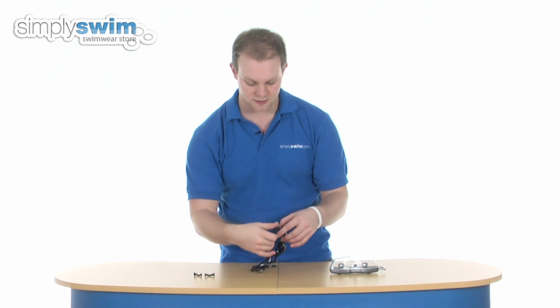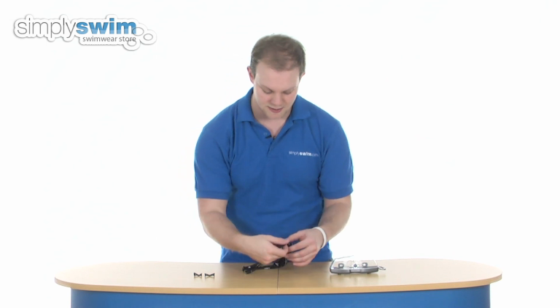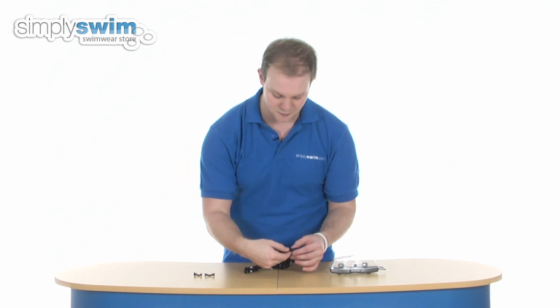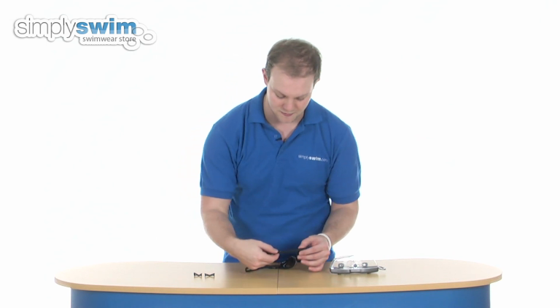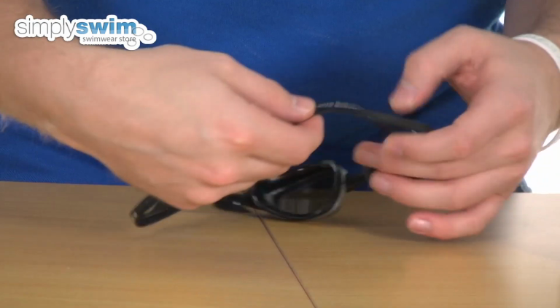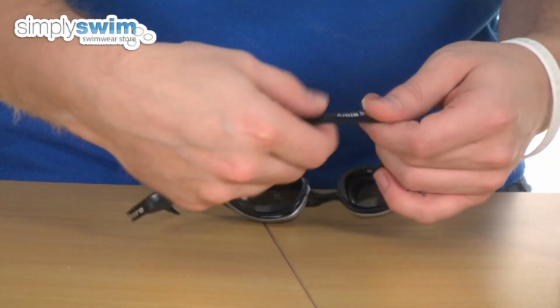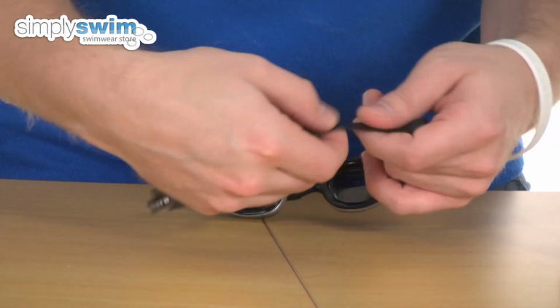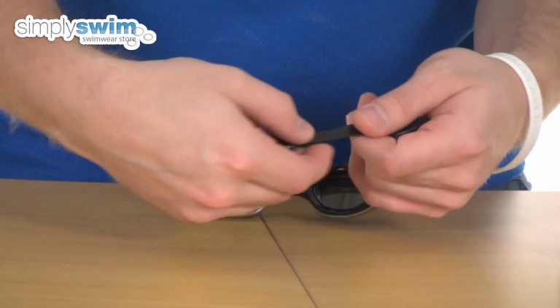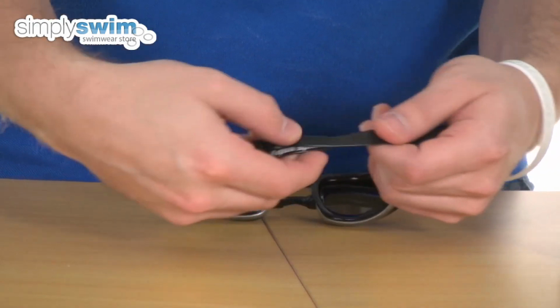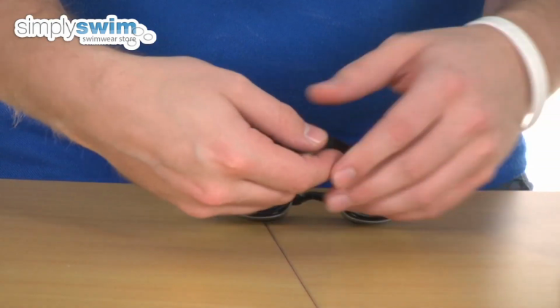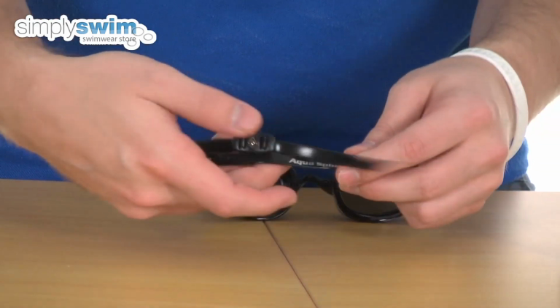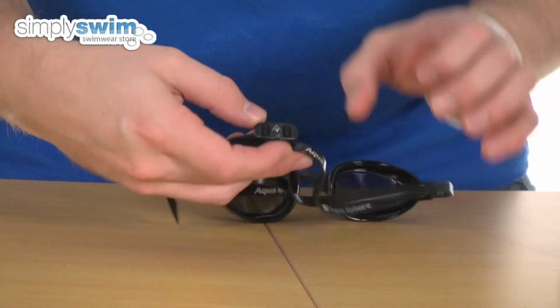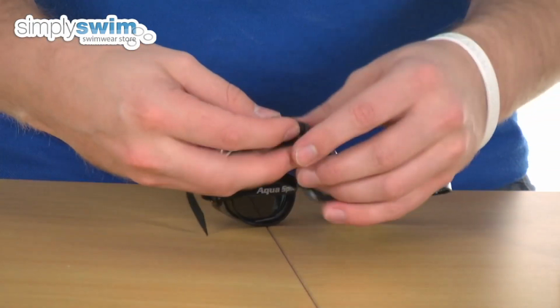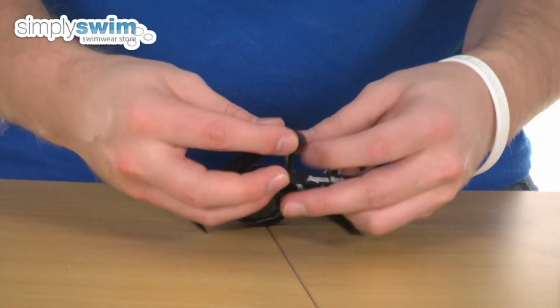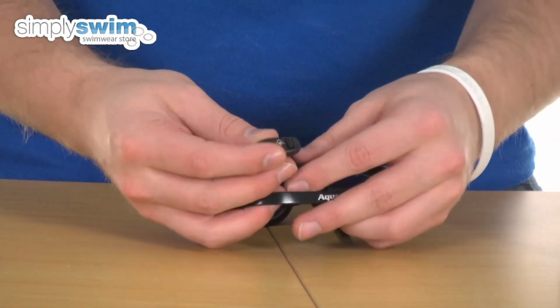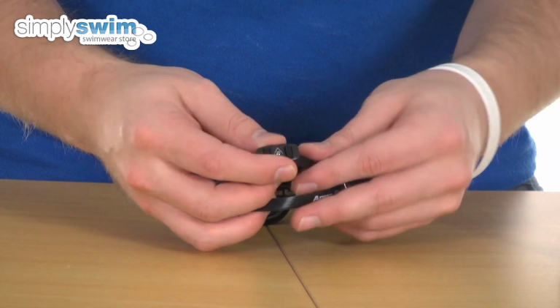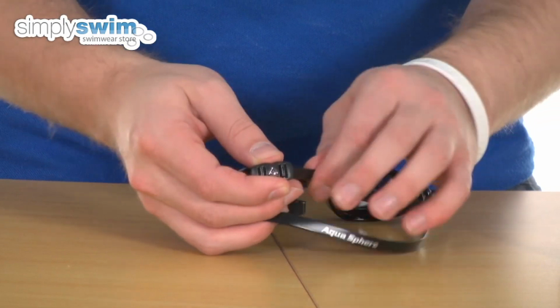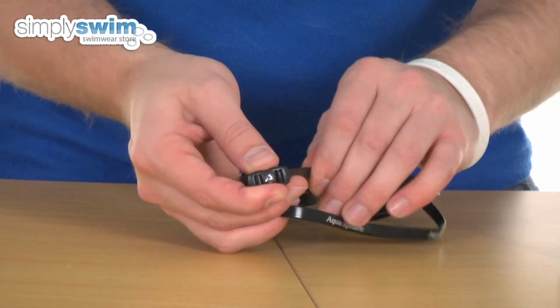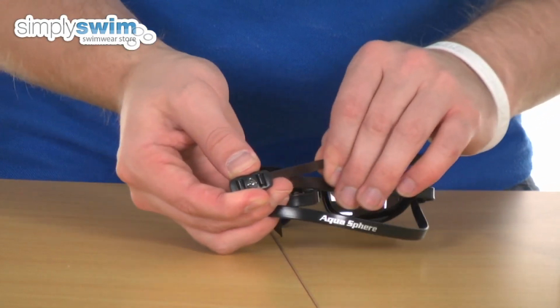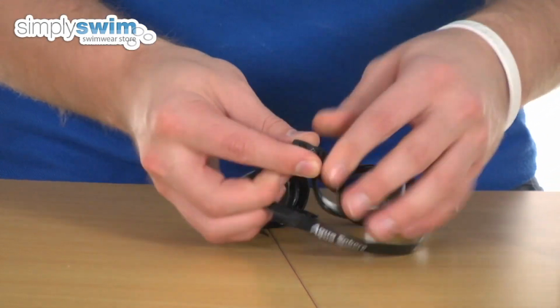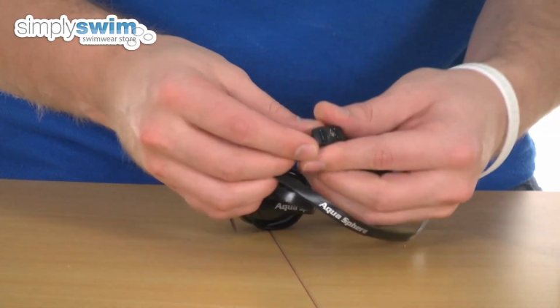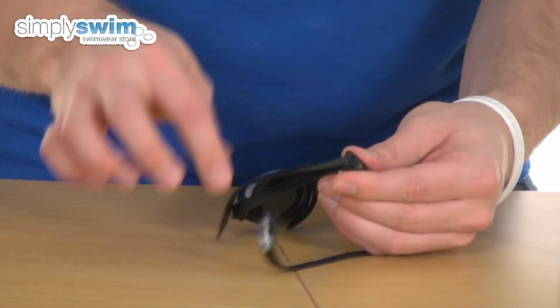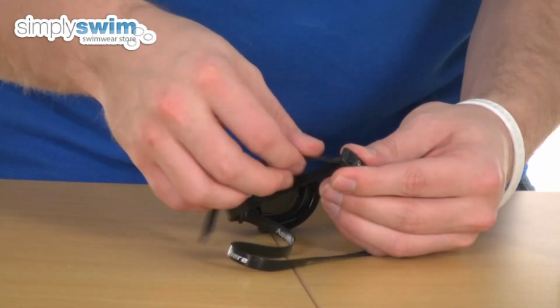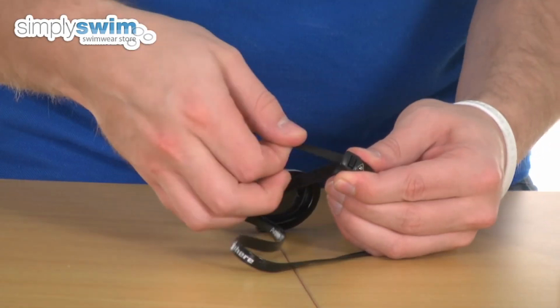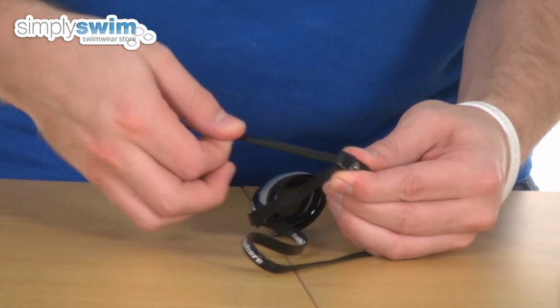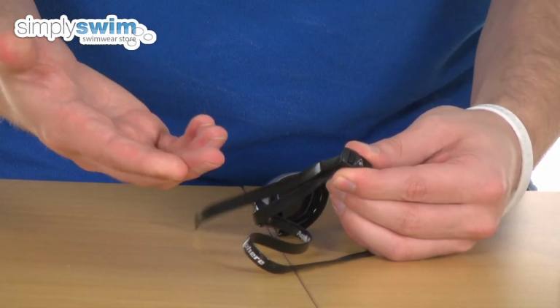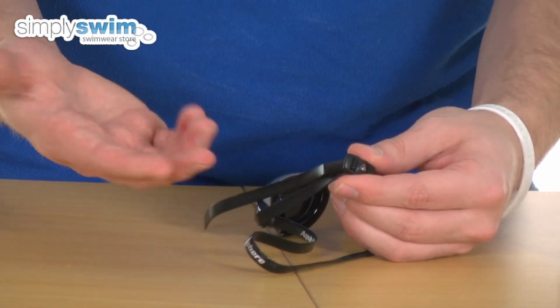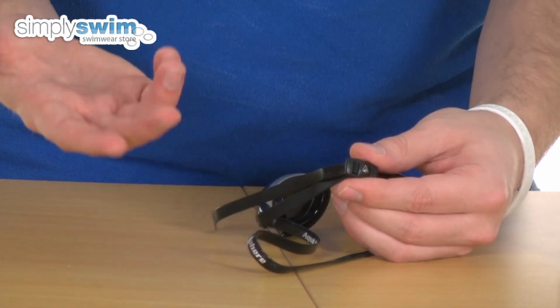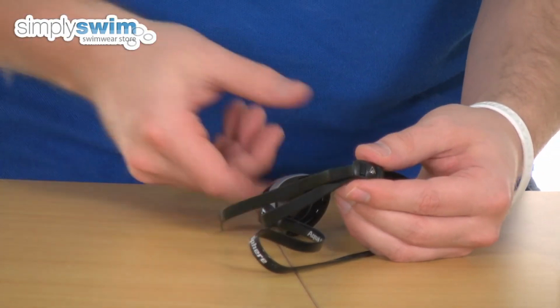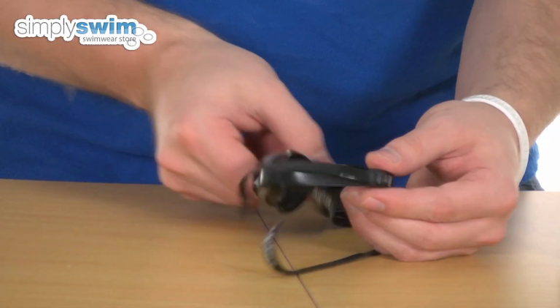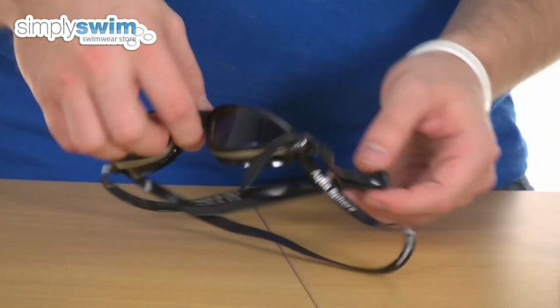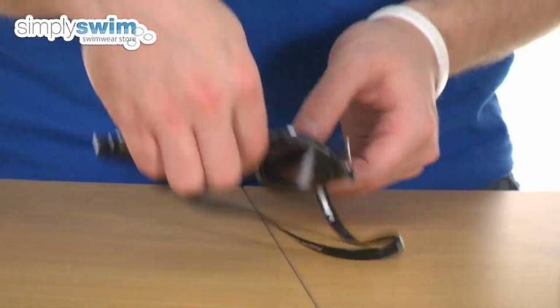Turning to the side, you've got a nice simple strap at the back — nice soft silicone material all the way around — with a nice easy fit system. Just pulling on it like so, you can adjust the fit very simply.